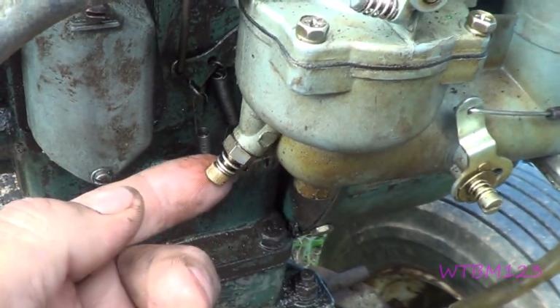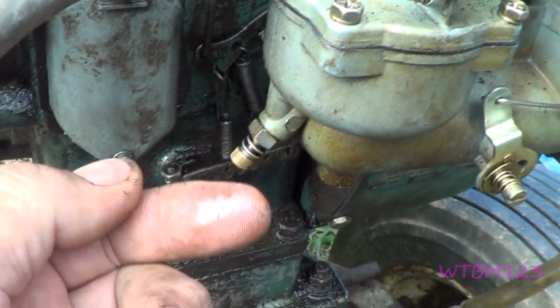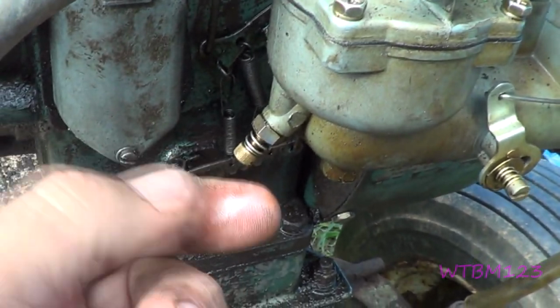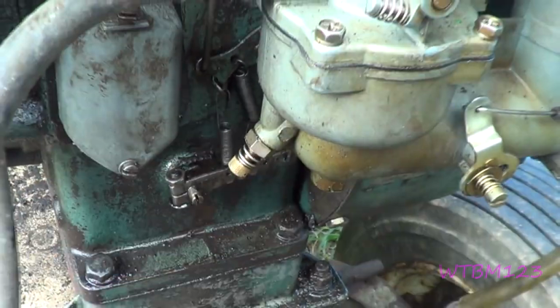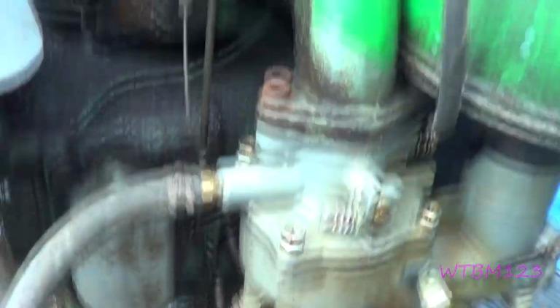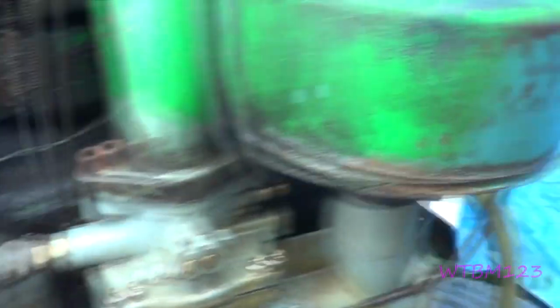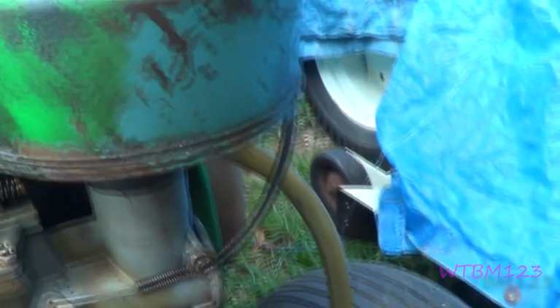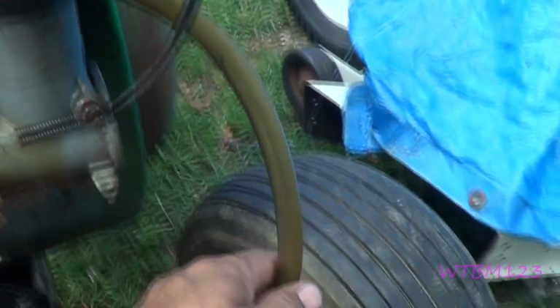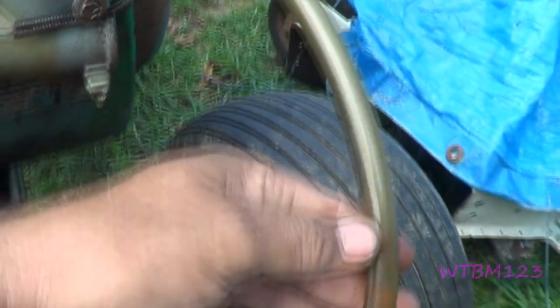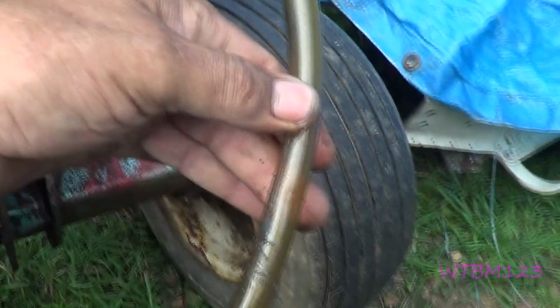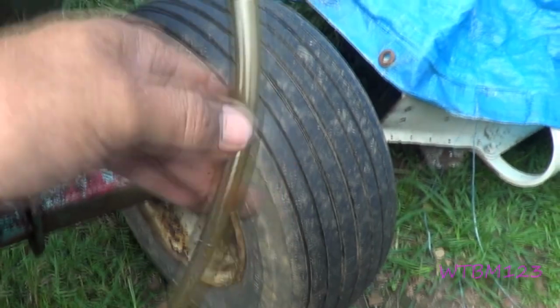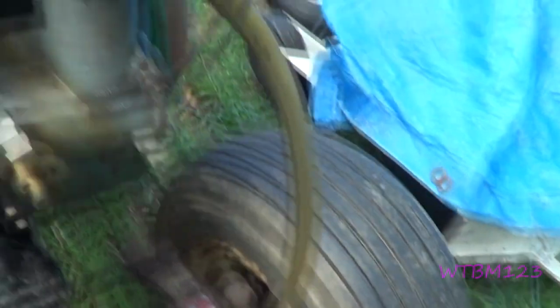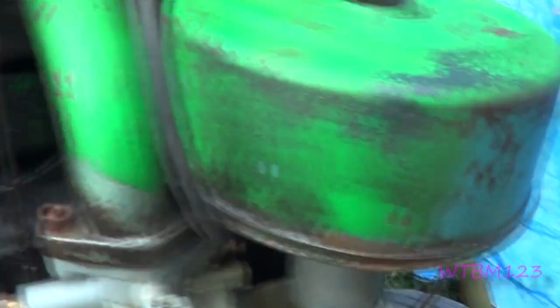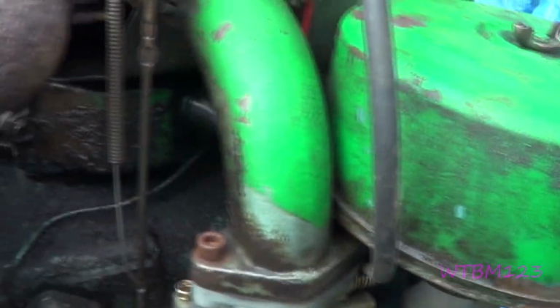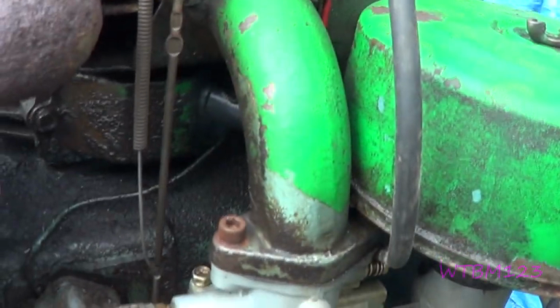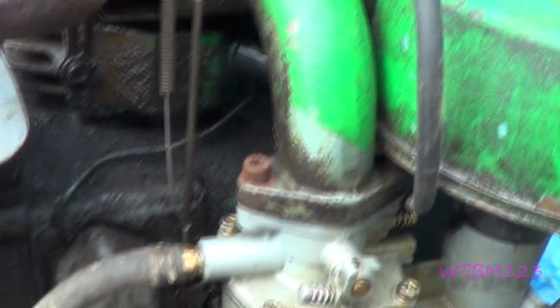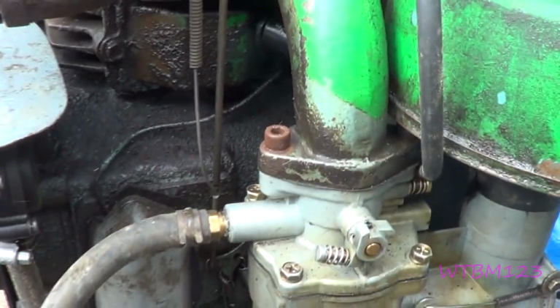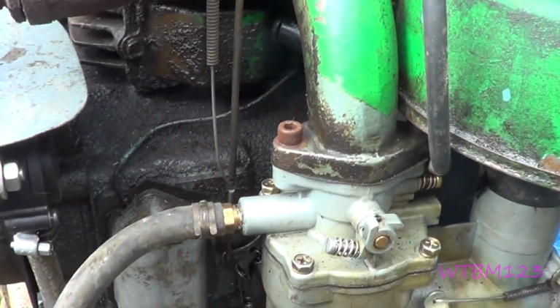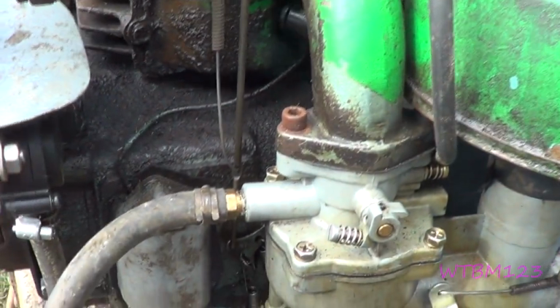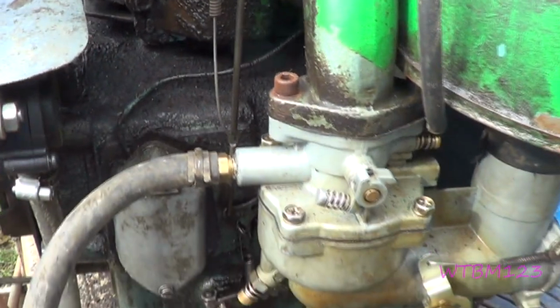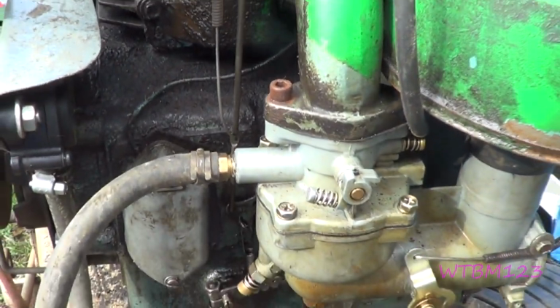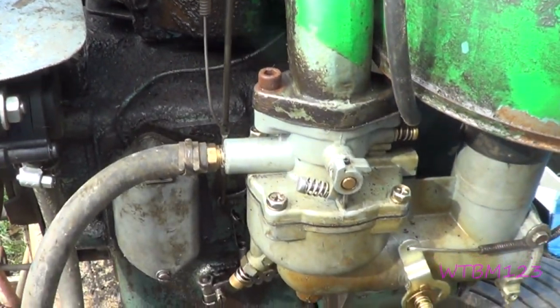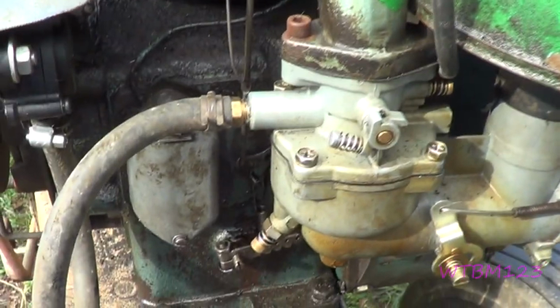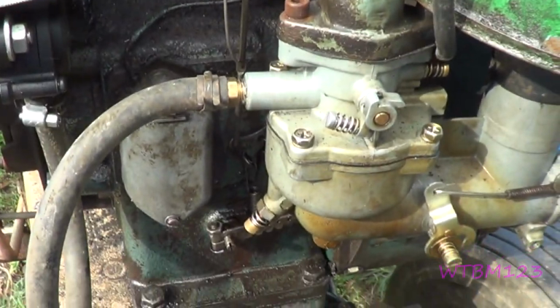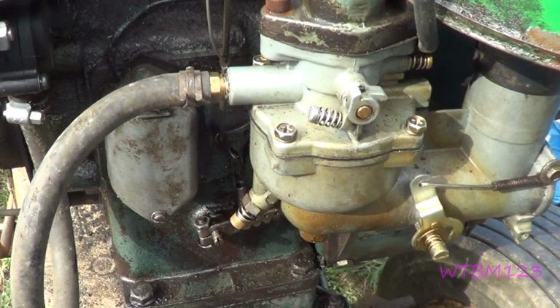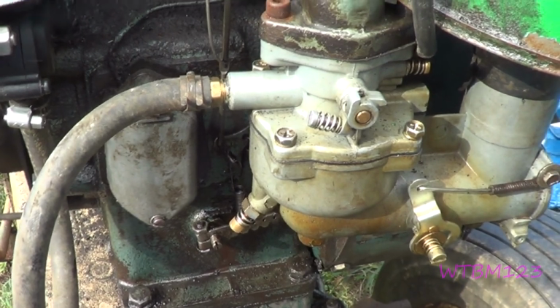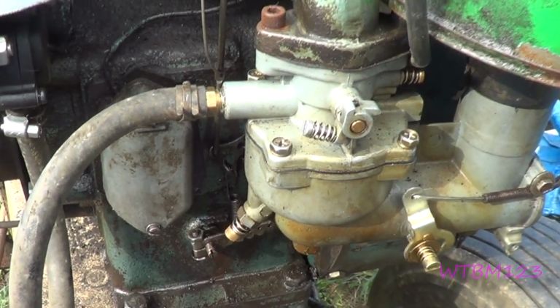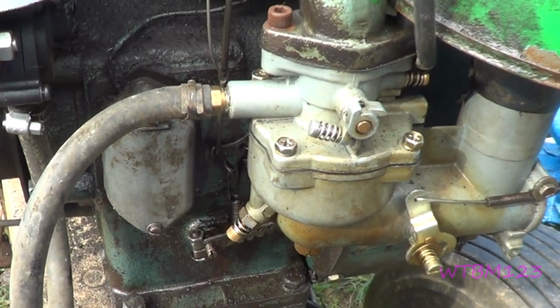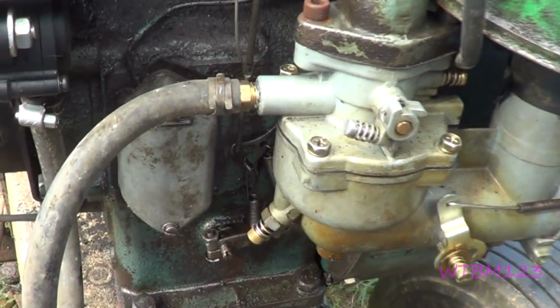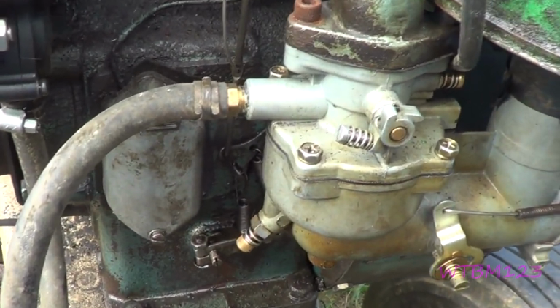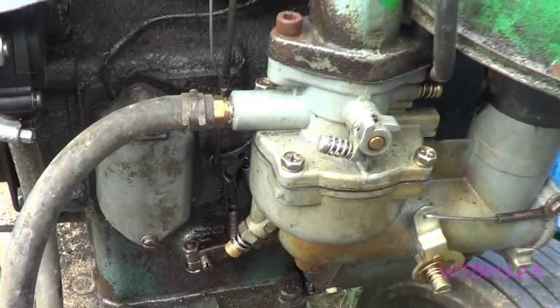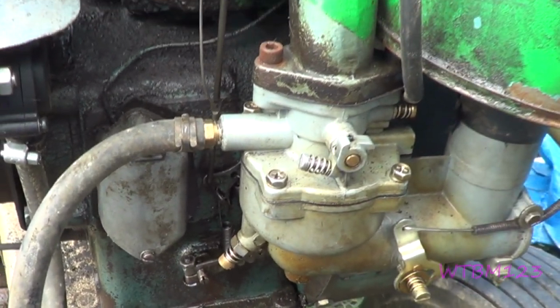Now this one's leaking. This engine is so wore out — that's the reason this hose is coming off the breather up here — it just blows the oil and compression everywhere.